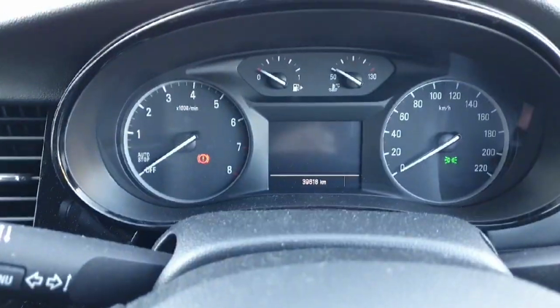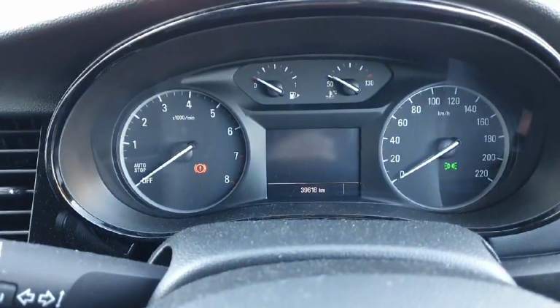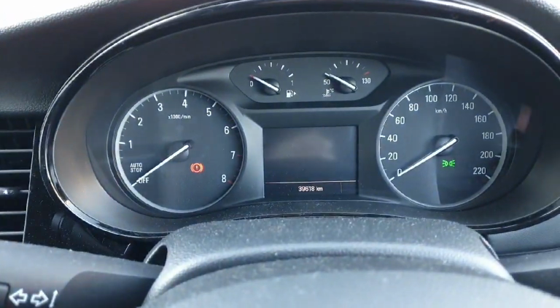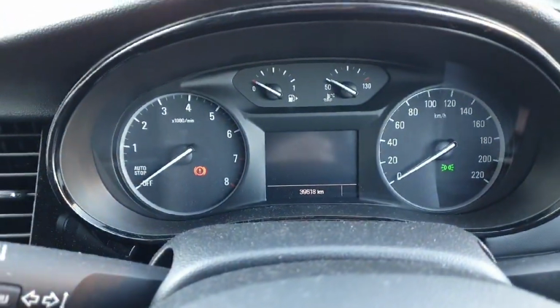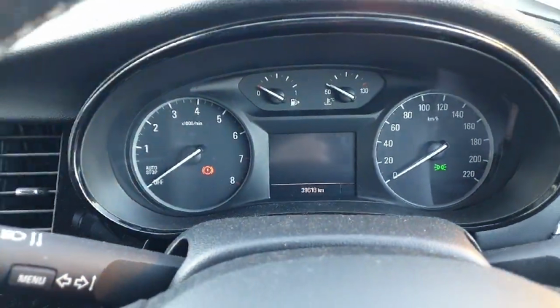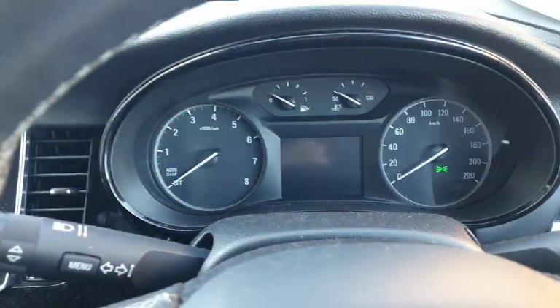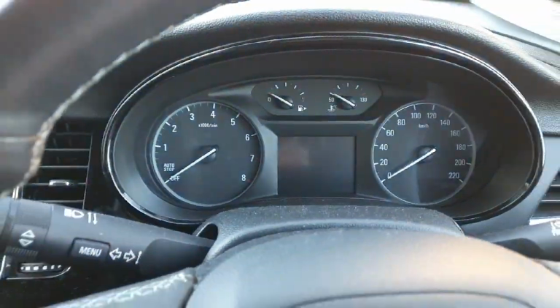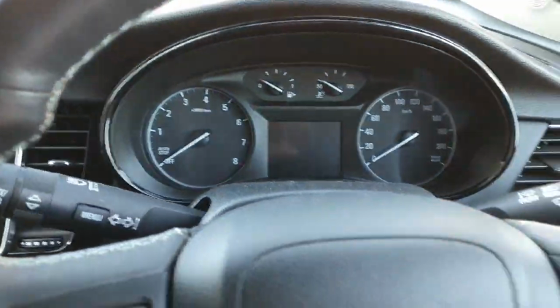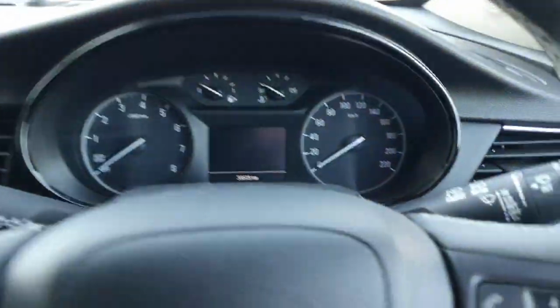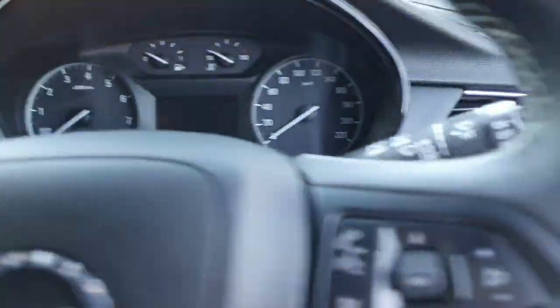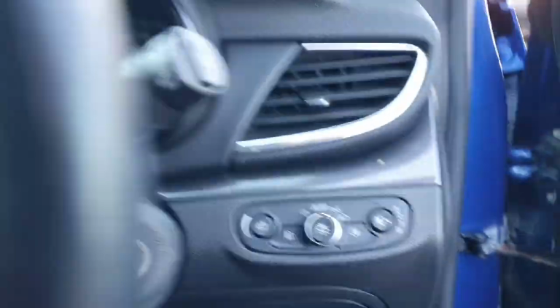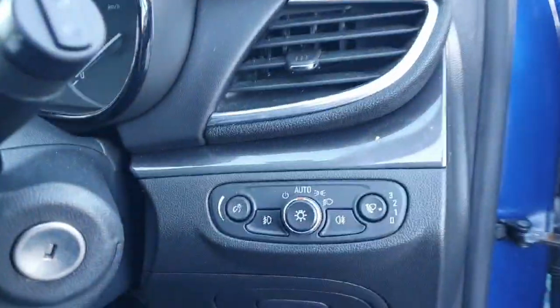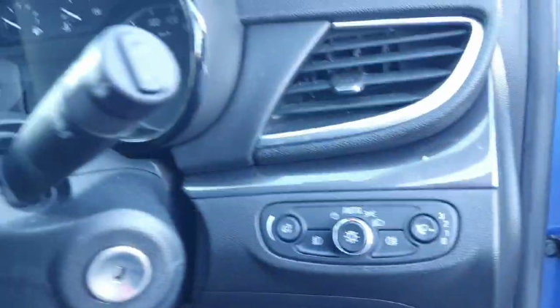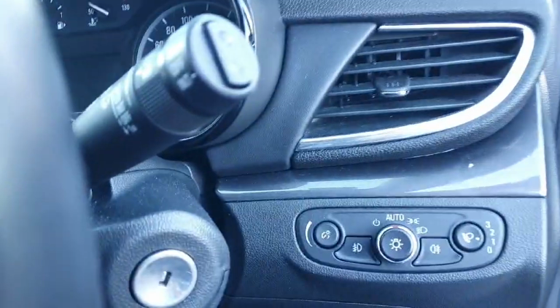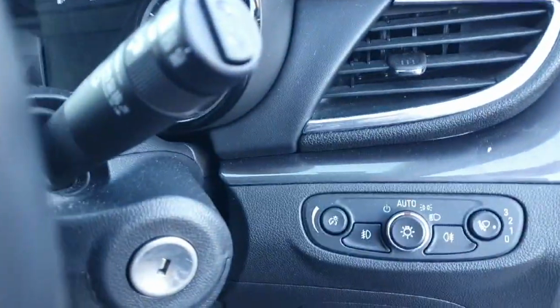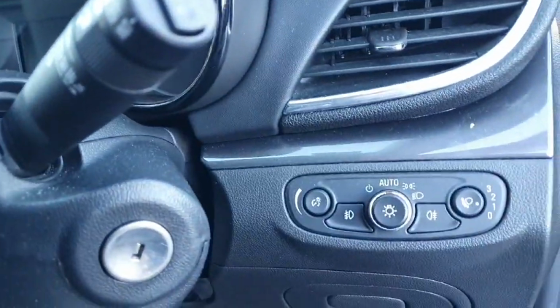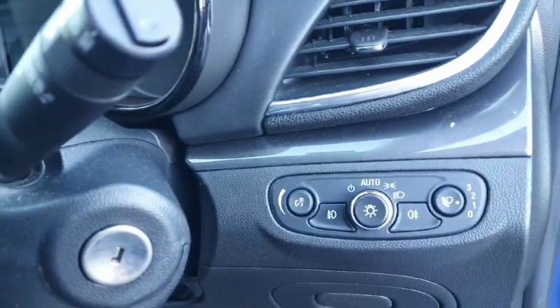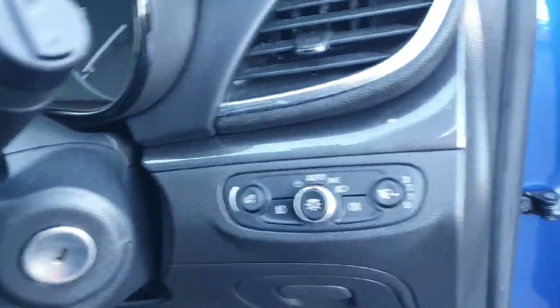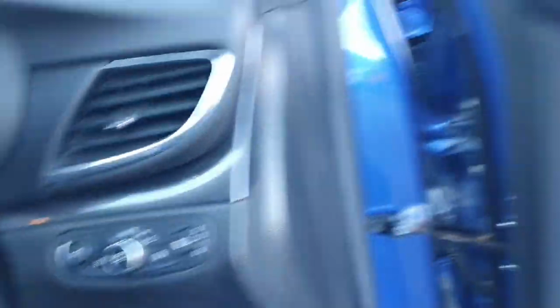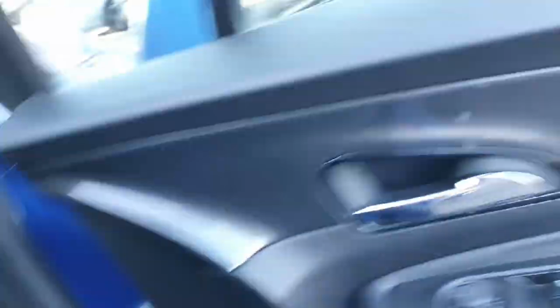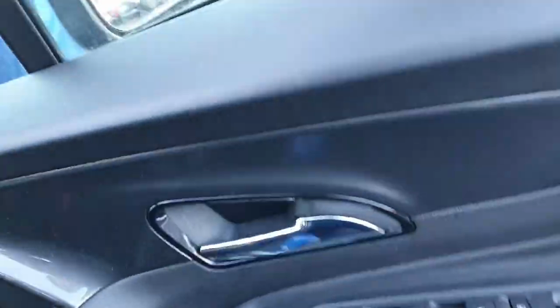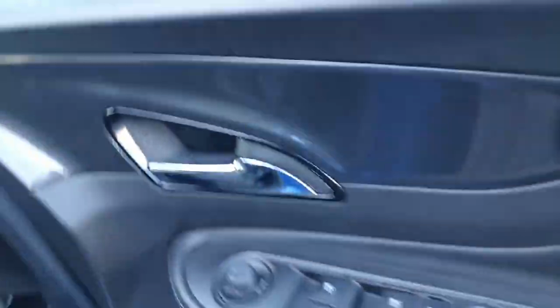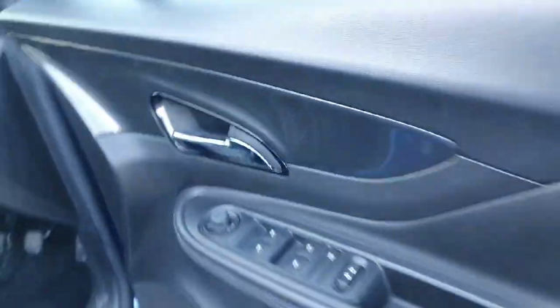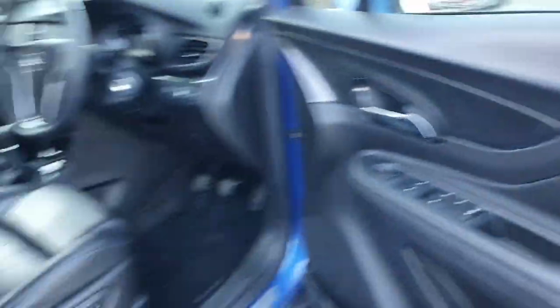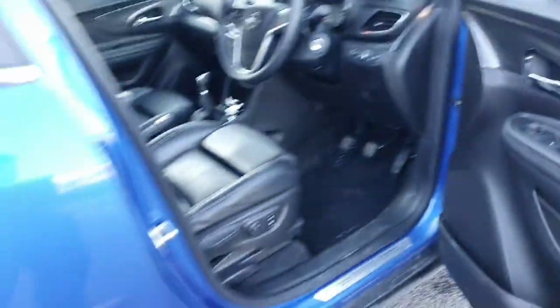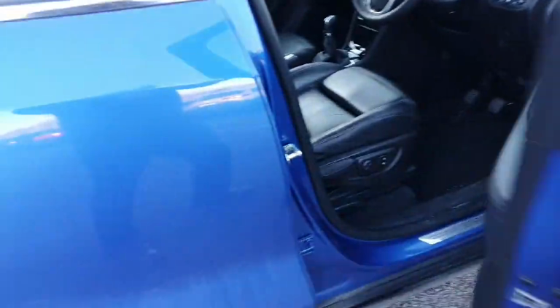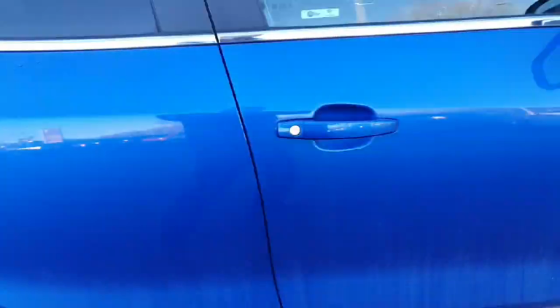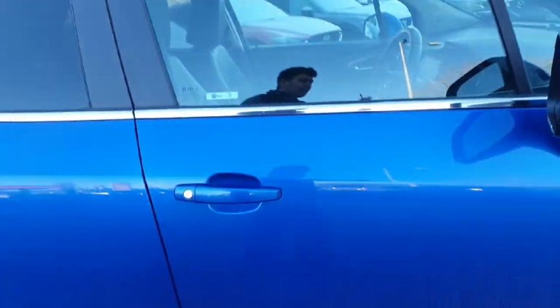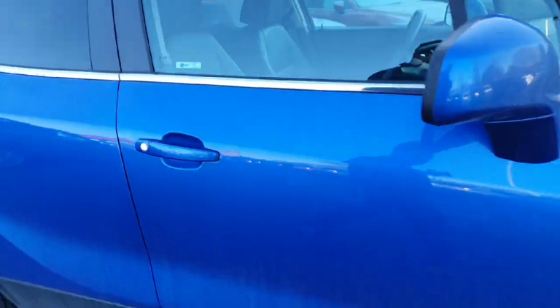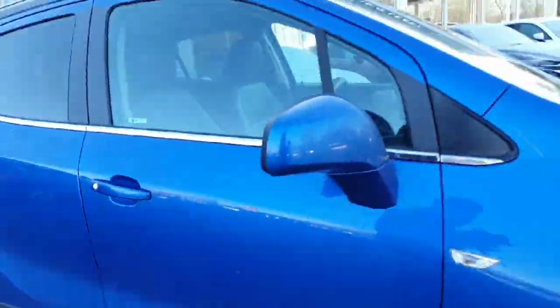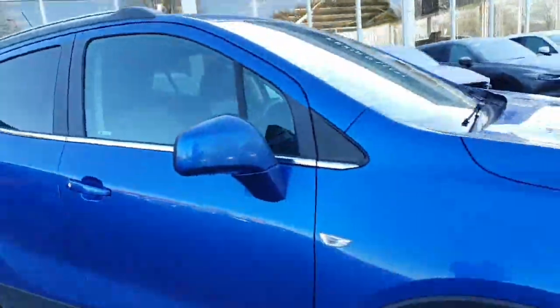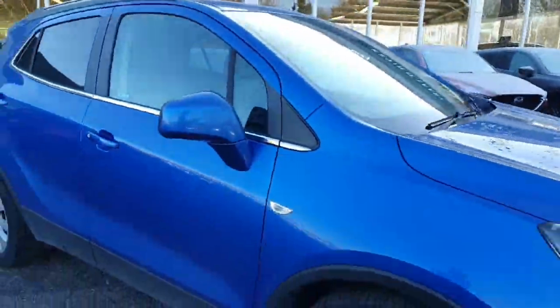Just a quick look at your front display — around 39,000 kilometres up on the clock, so lovely low mileage. You have your automatic lights and full electric windows. The car is in immaculate condition inside and out.